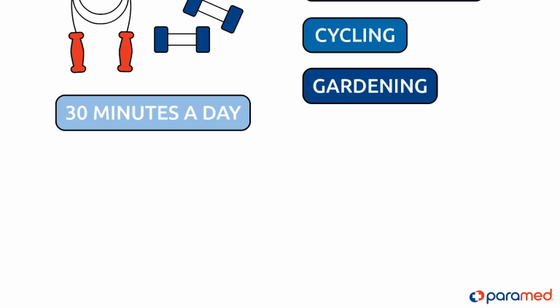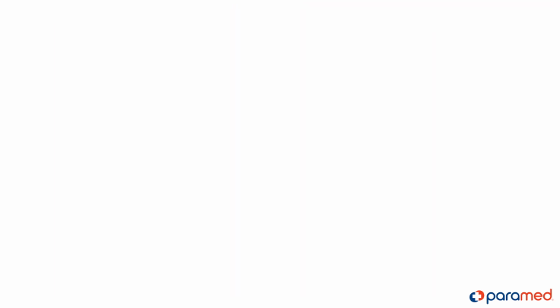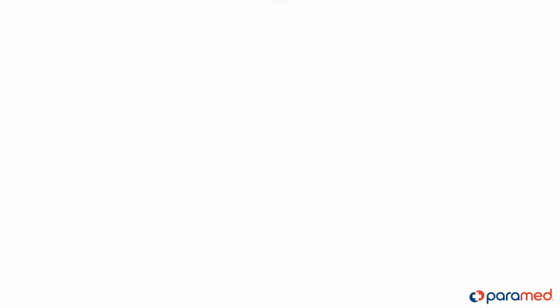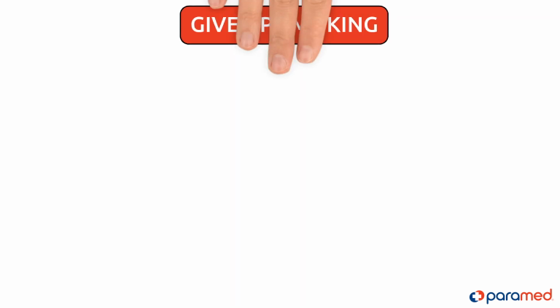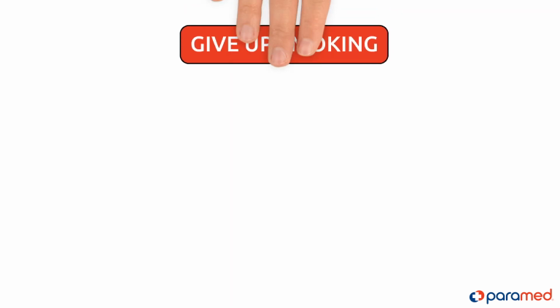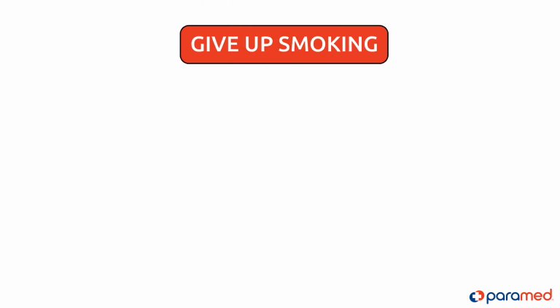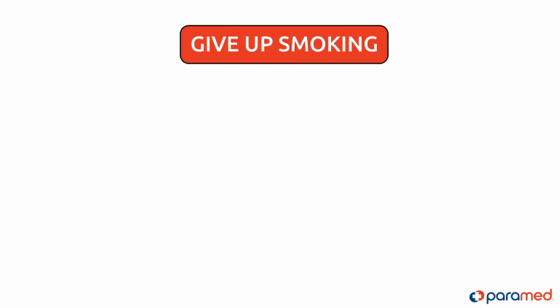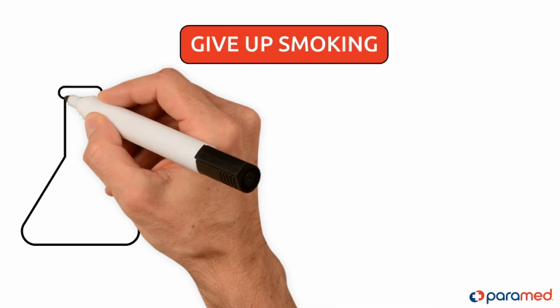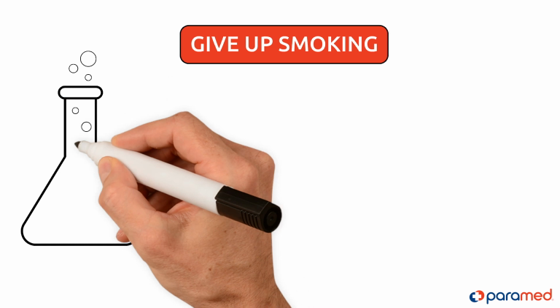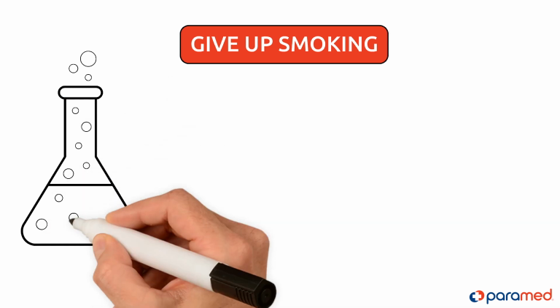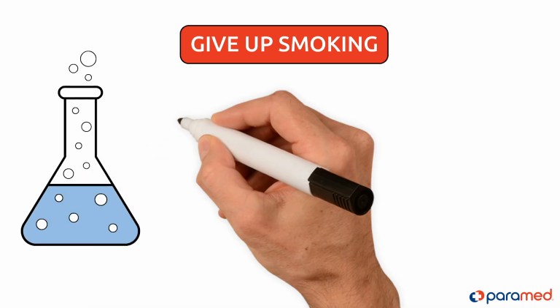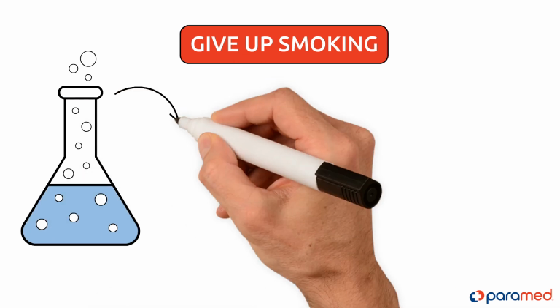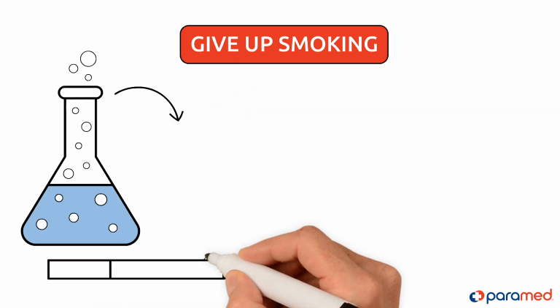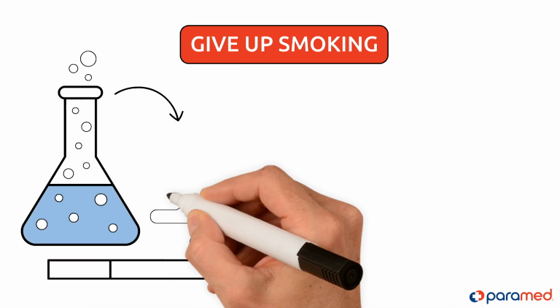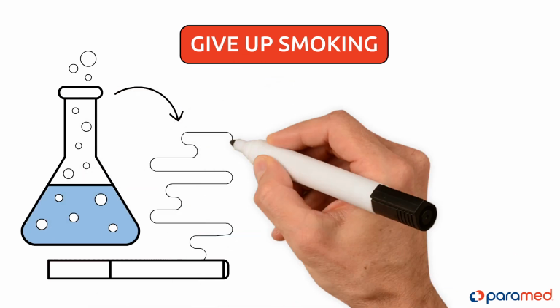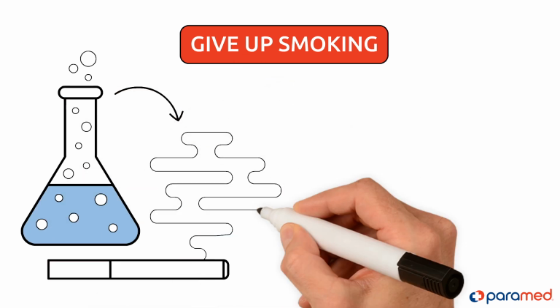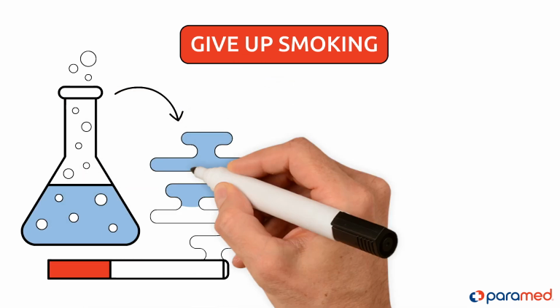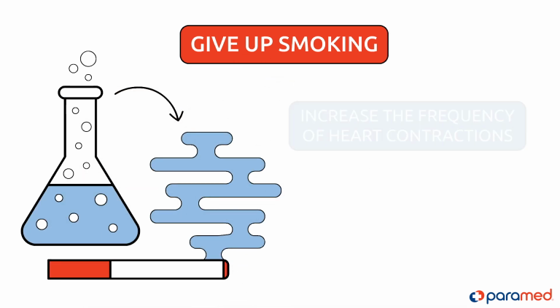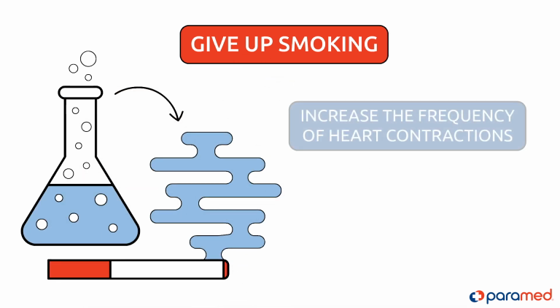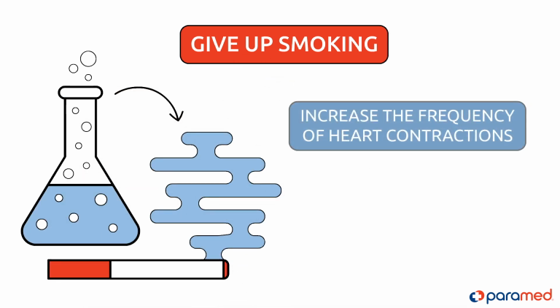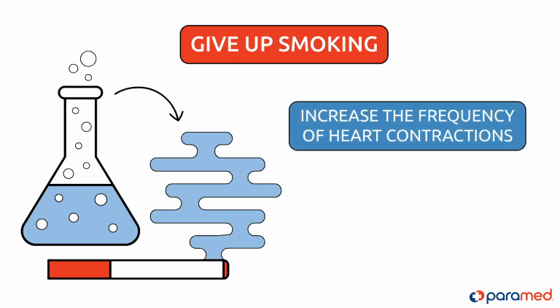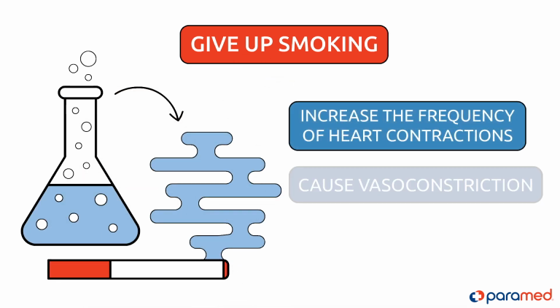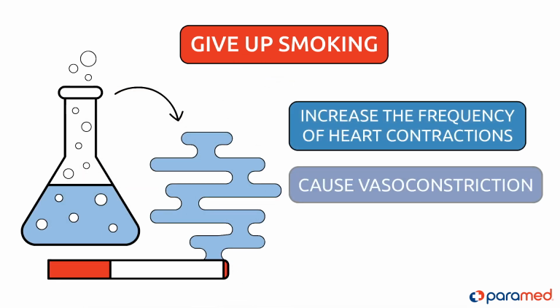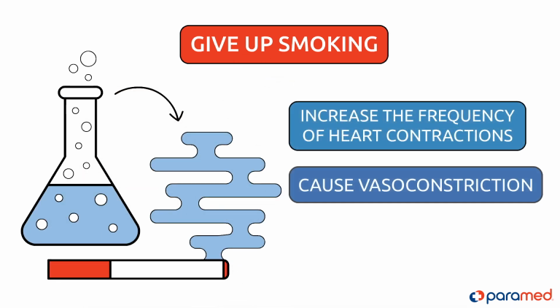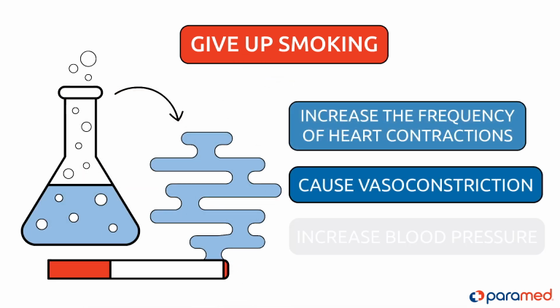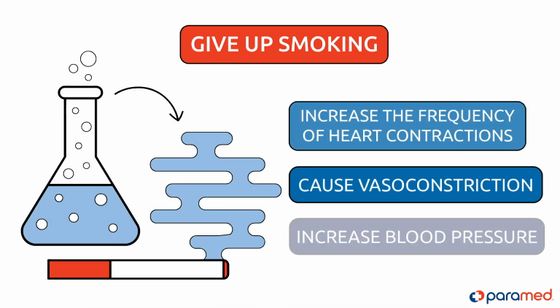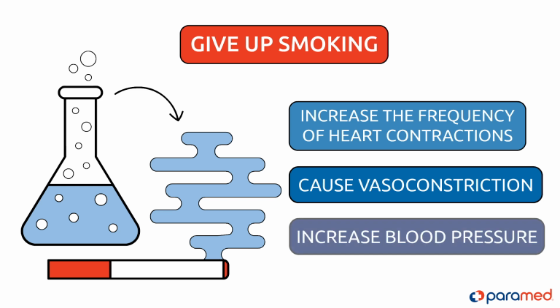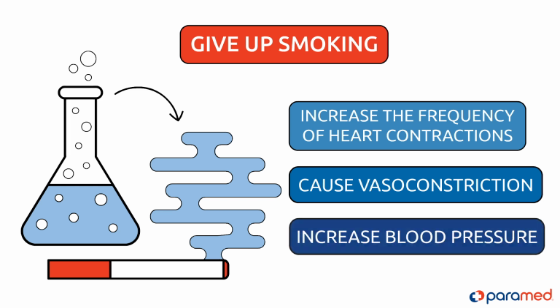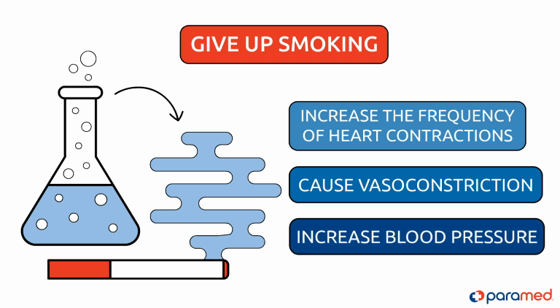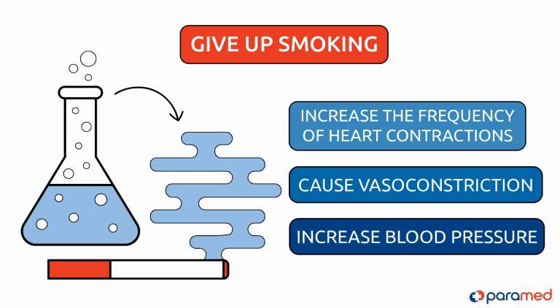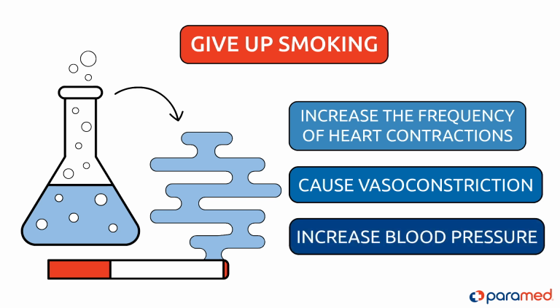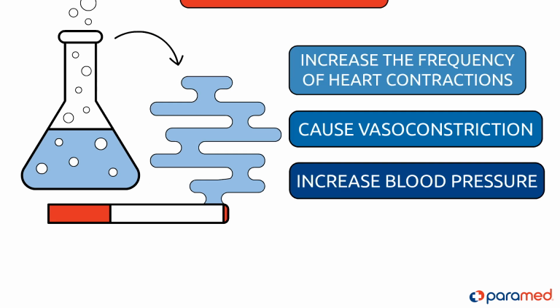Give up smoking. Chemicals present in cigarette smoke increase the frequency of heart contractions and cause vasoconstriction, increasing blood pressure.